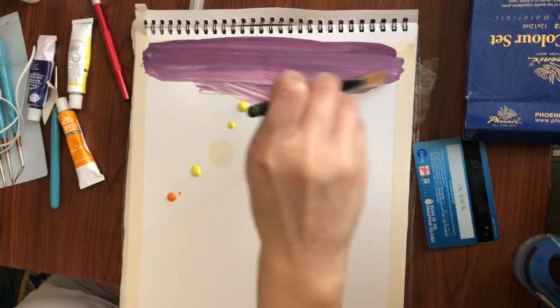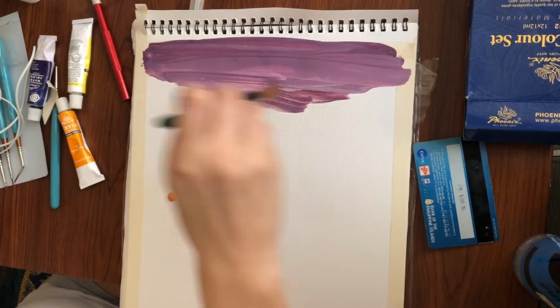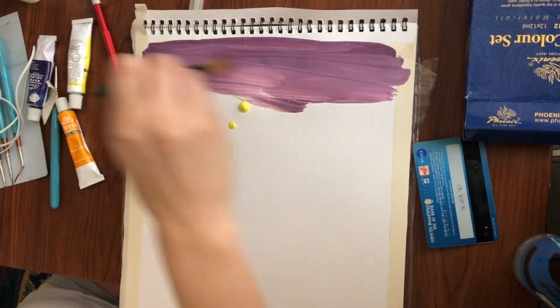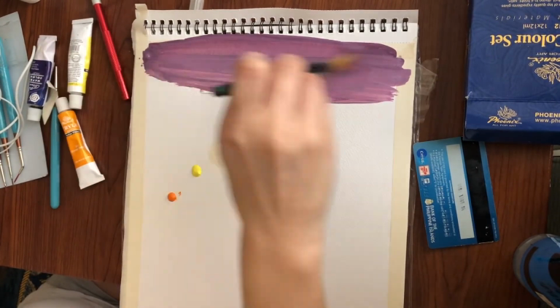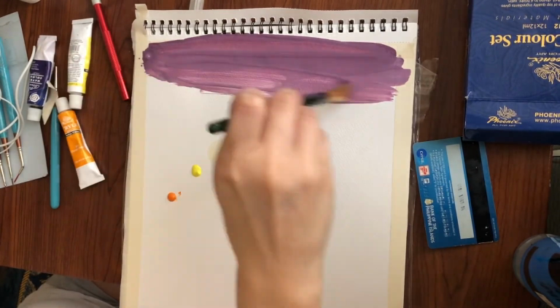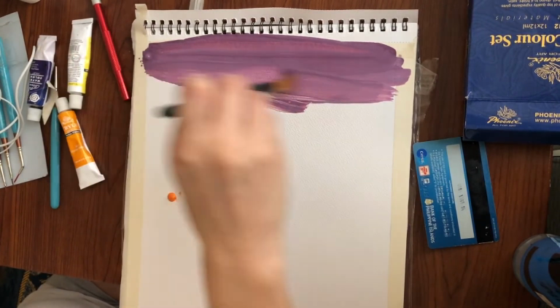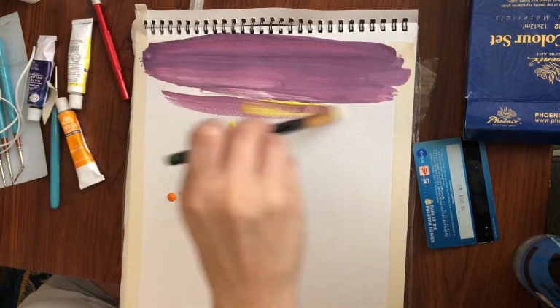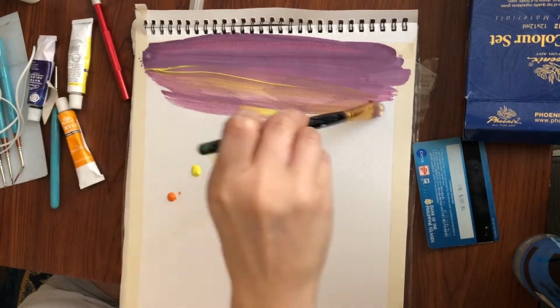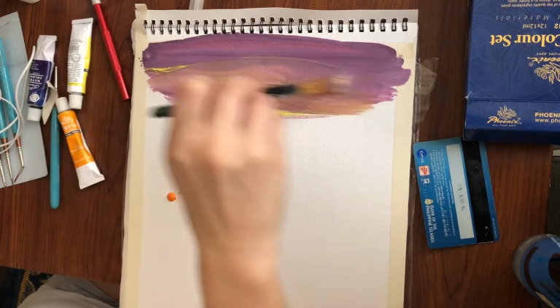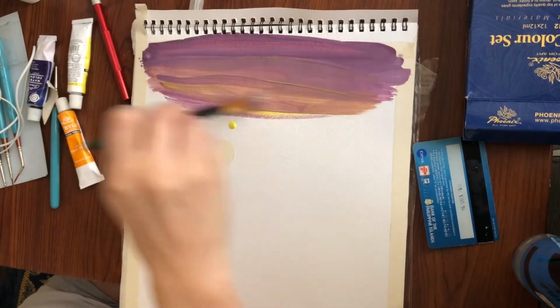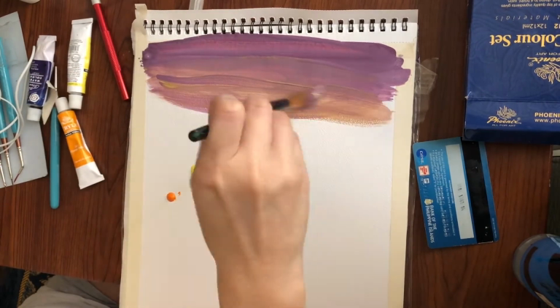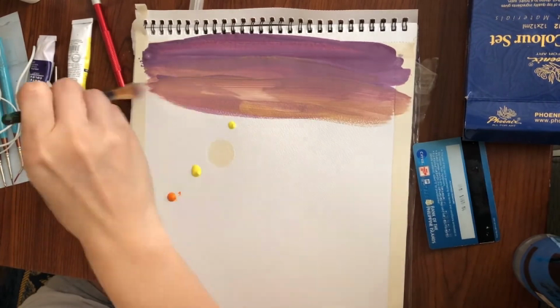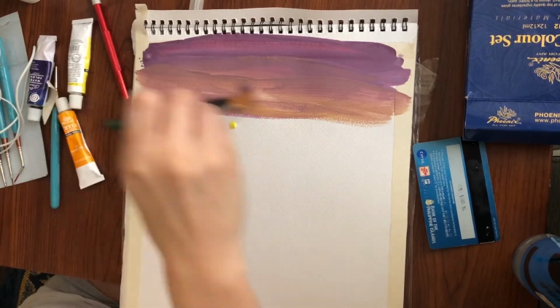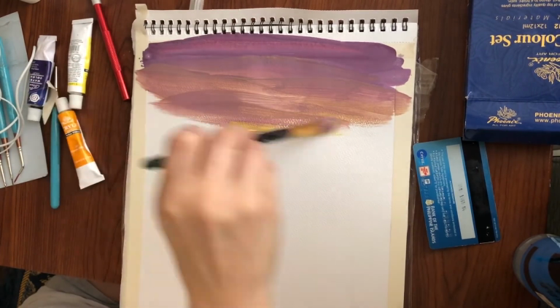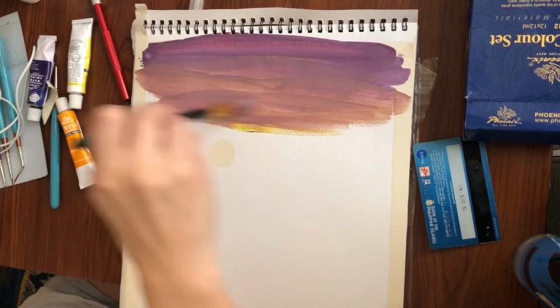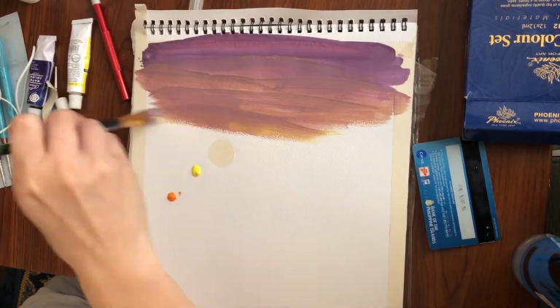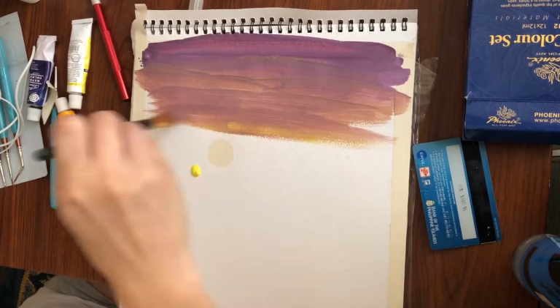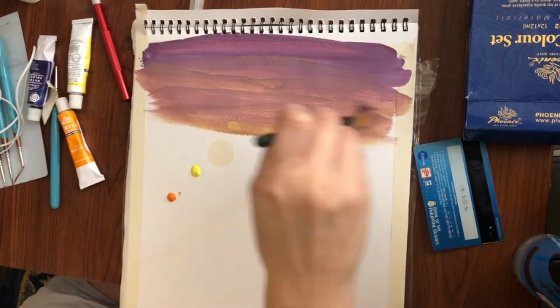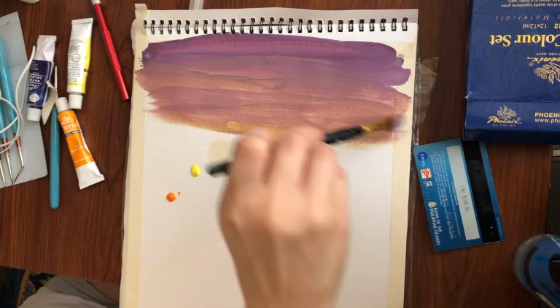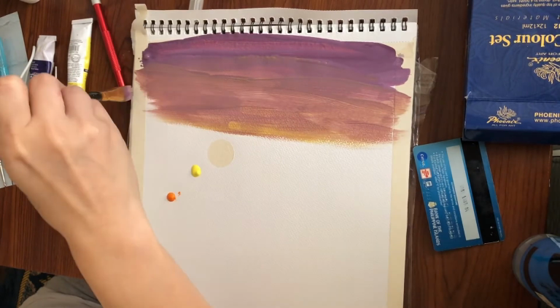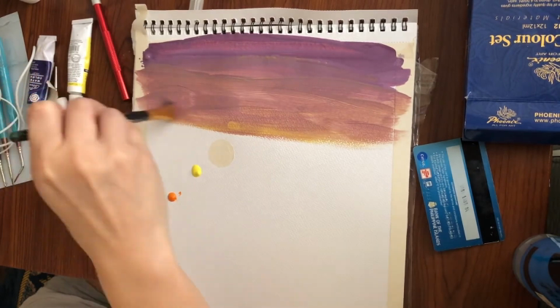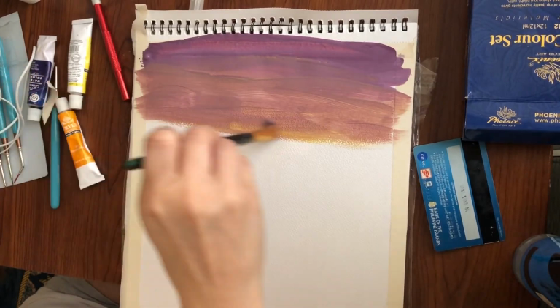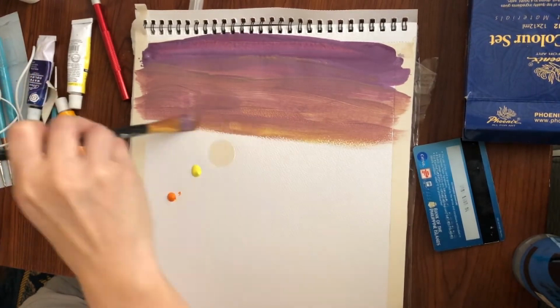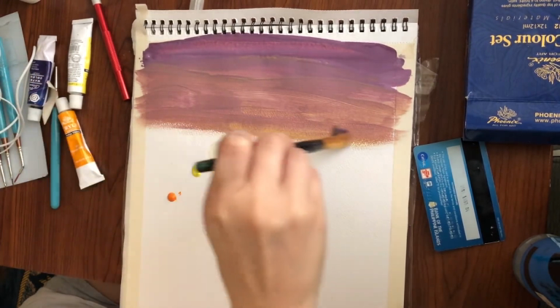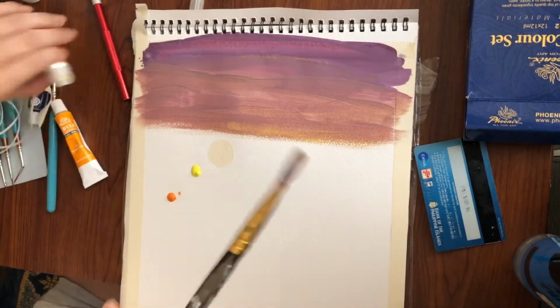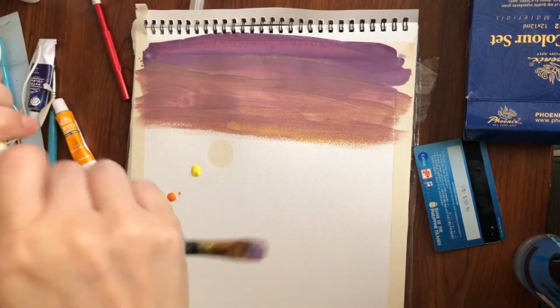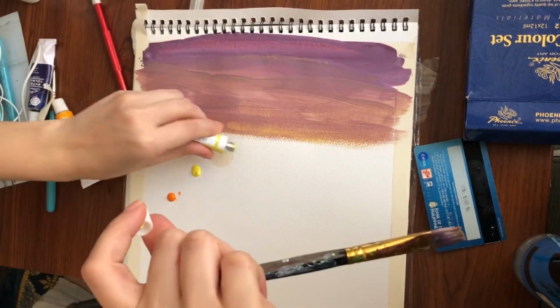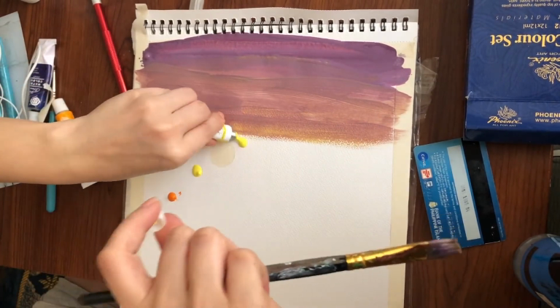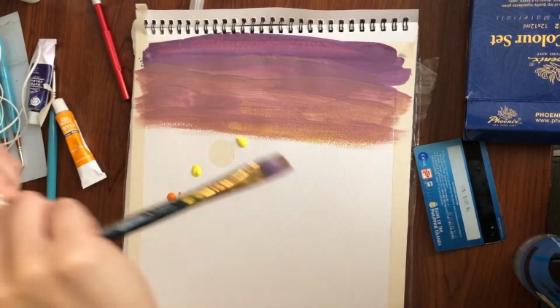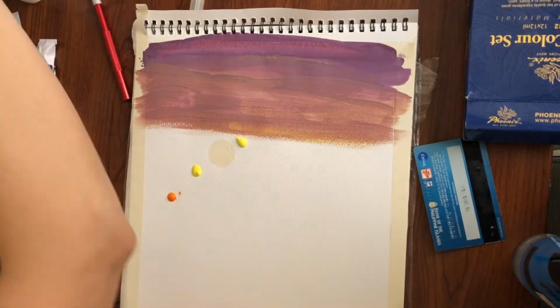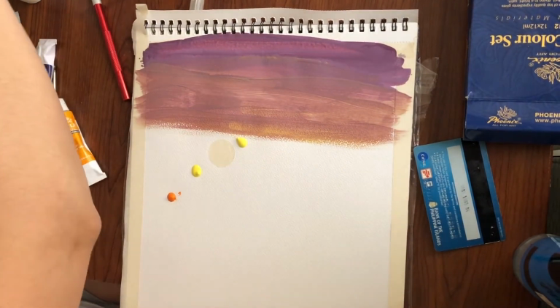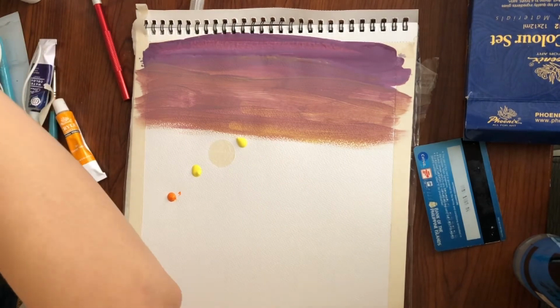Okay, so here, dapat ang brush na ginagamit nyo actually, it should be broad. Medyo hindi broad yung ating brush dito, but that's okay. And I'm adding a little bit of yellow.